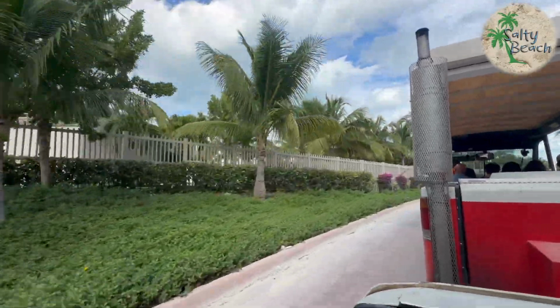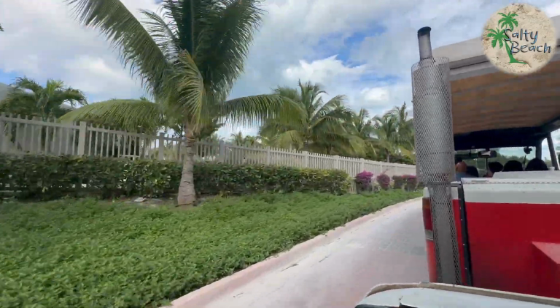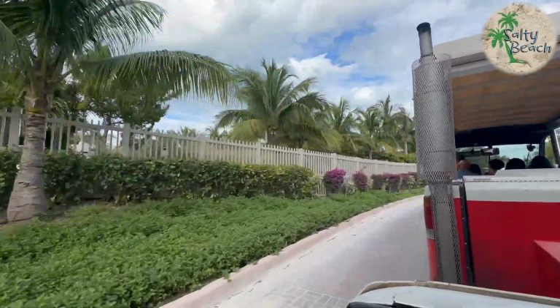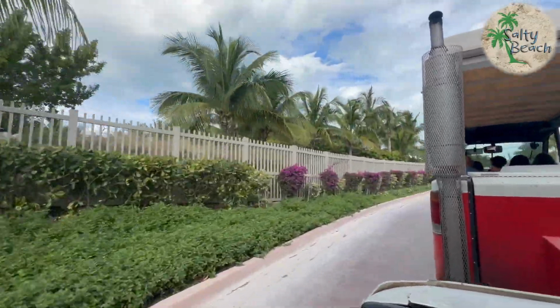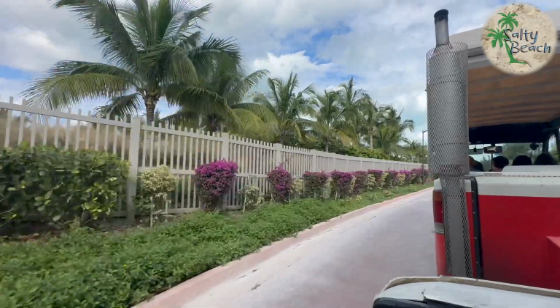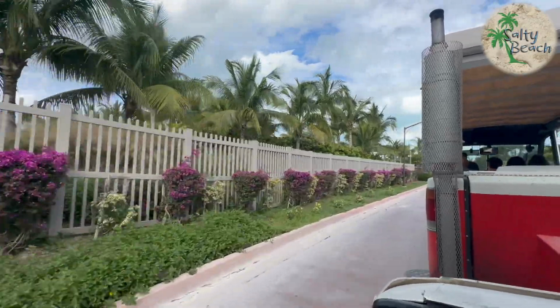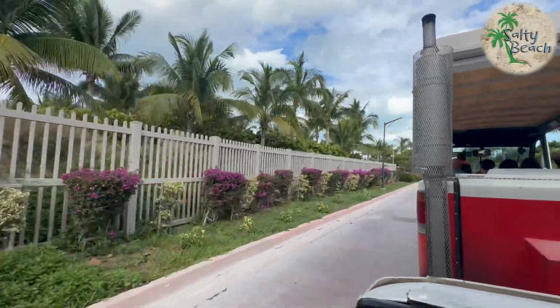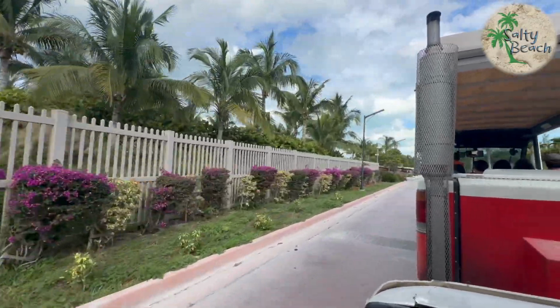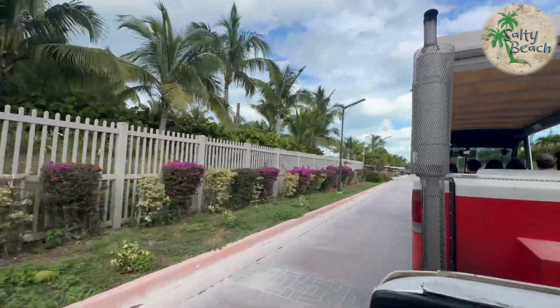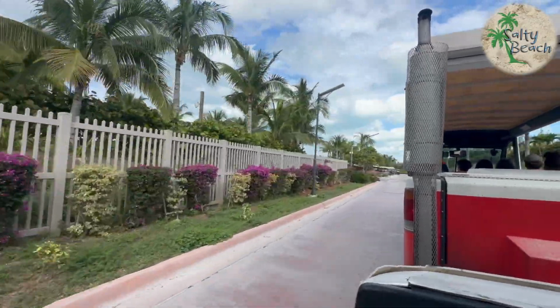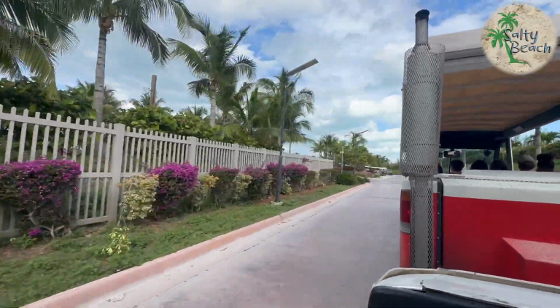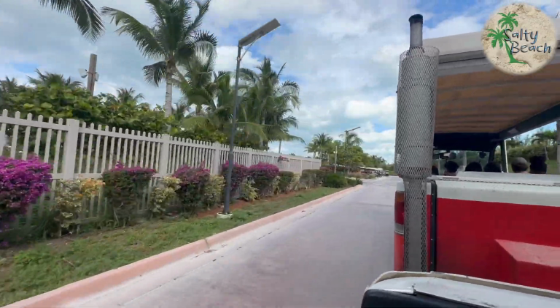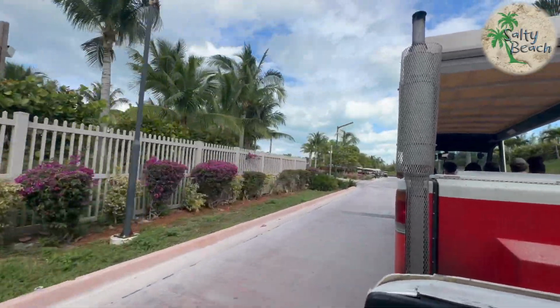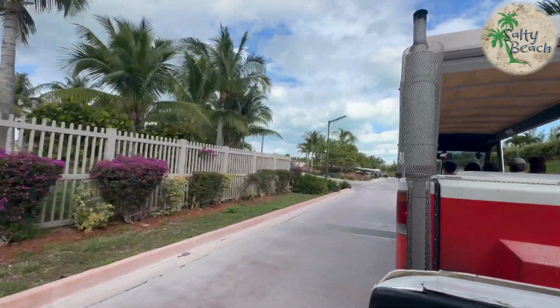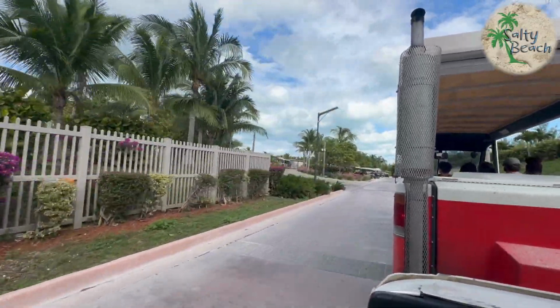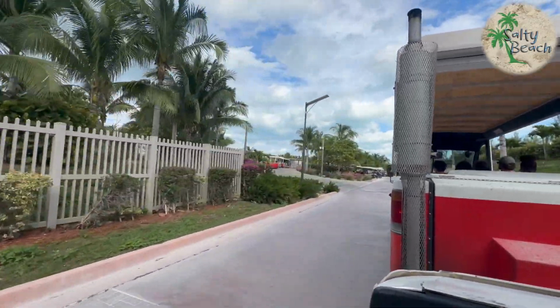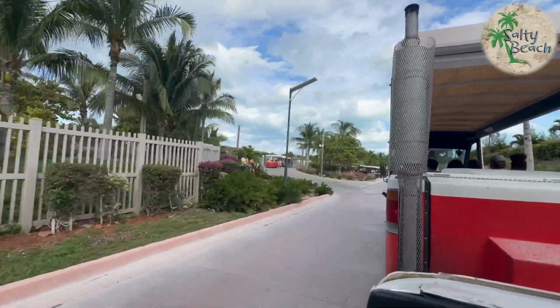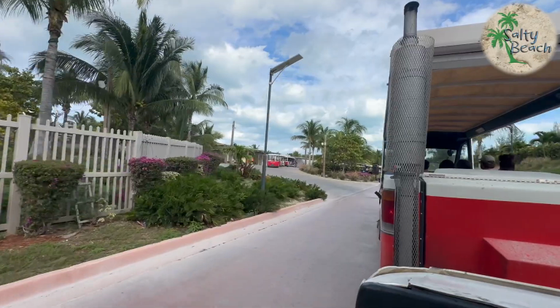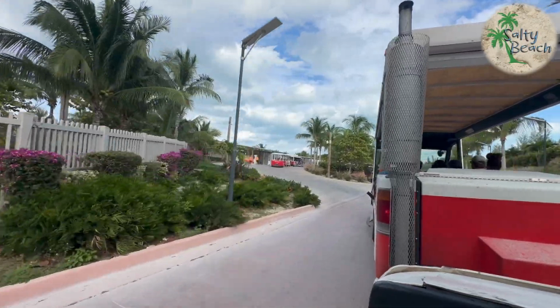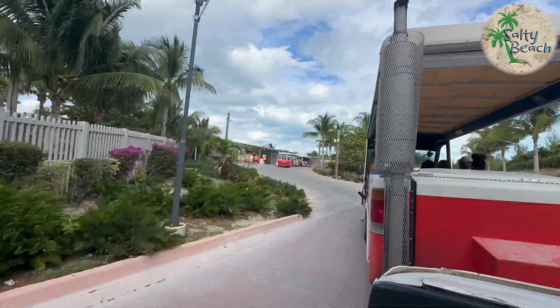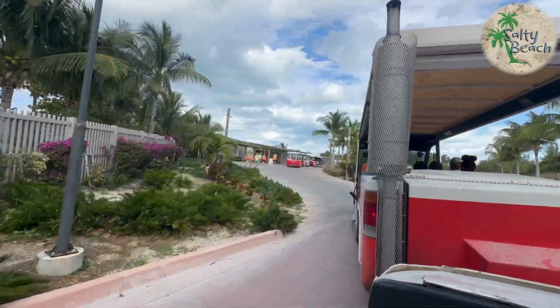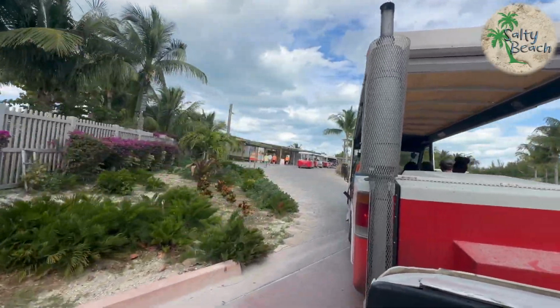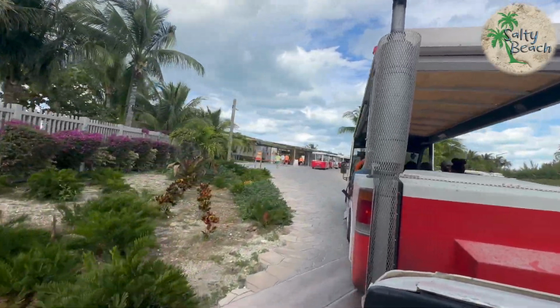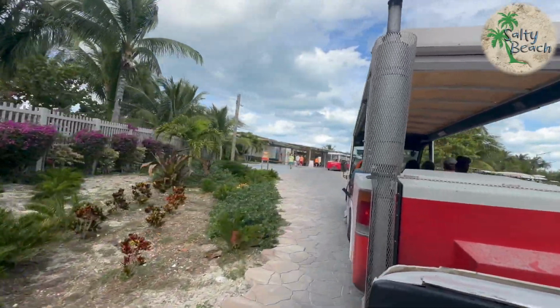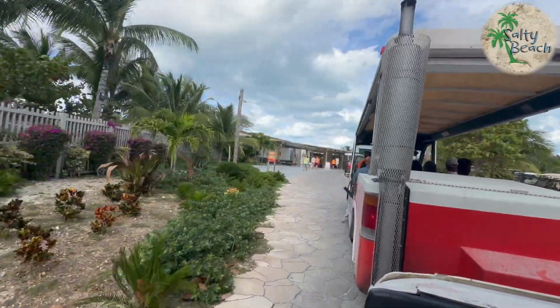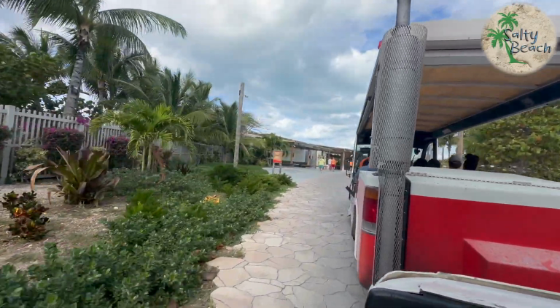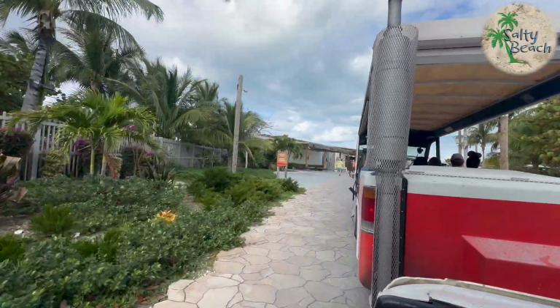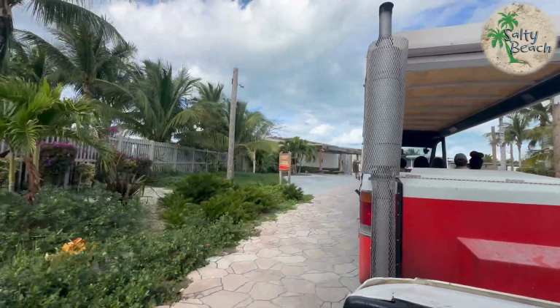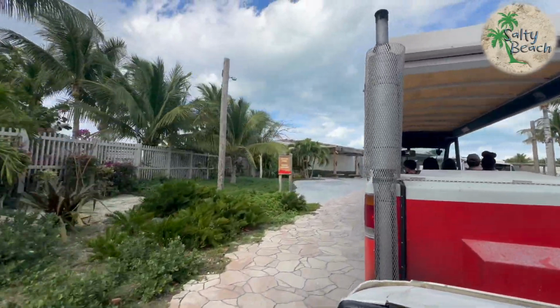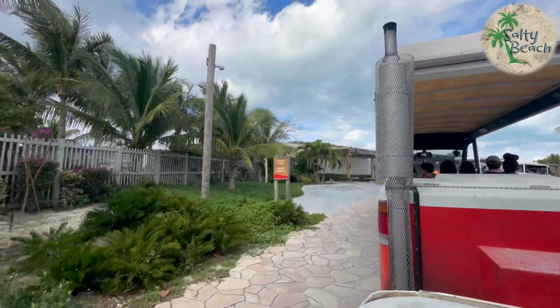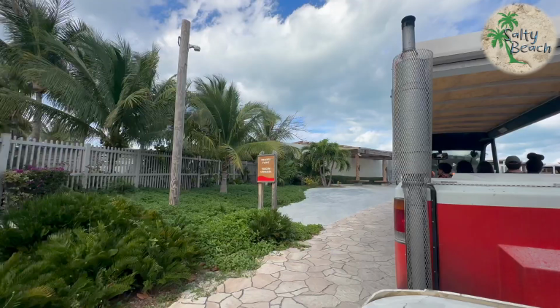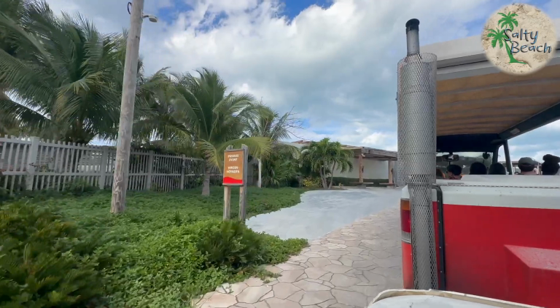All in all, not a bad beach club really. It's clean, it's big, the pool is absolutely massive as you'll see further on in the video. But really it's not bad — the food's pretty good and we'll go over that also.